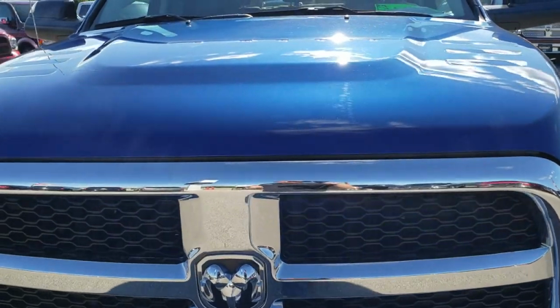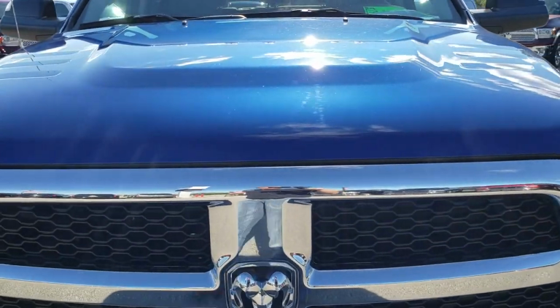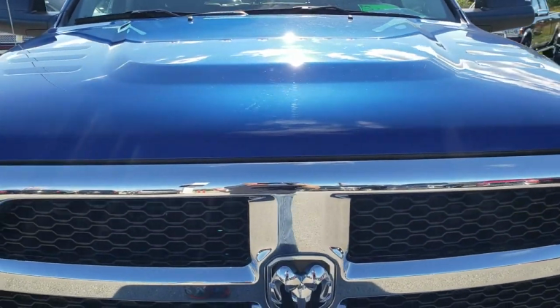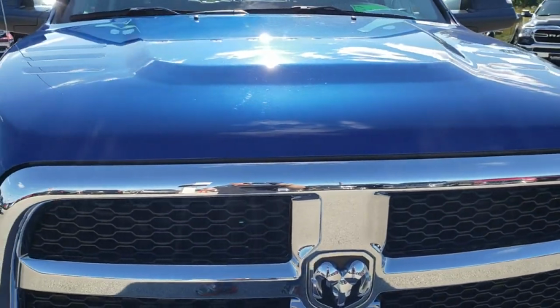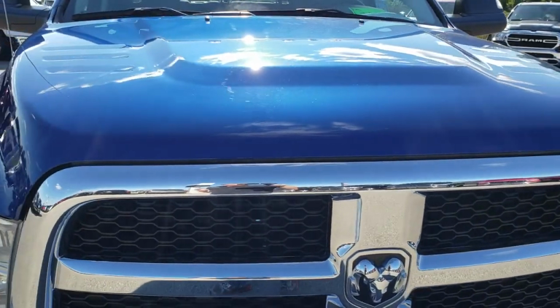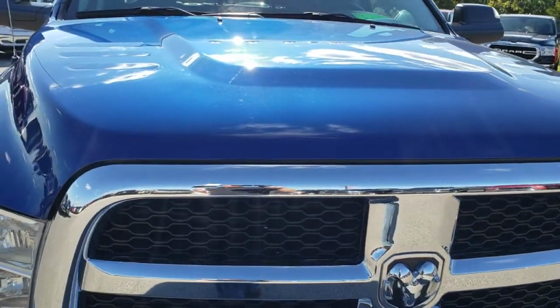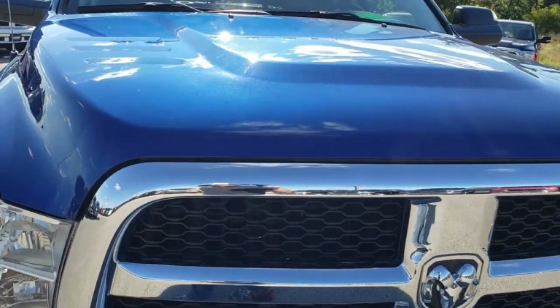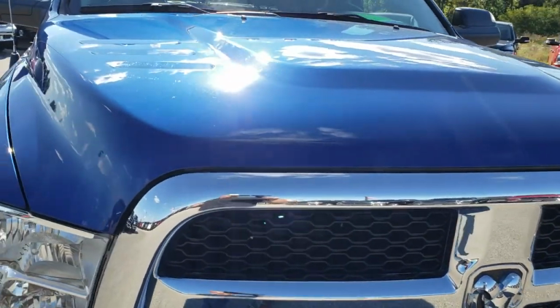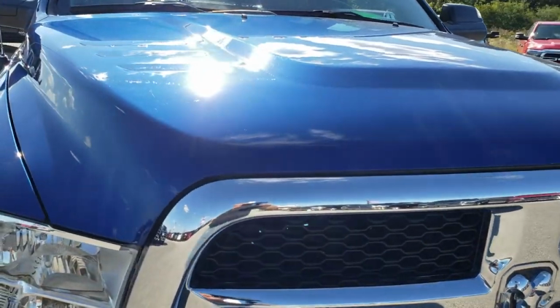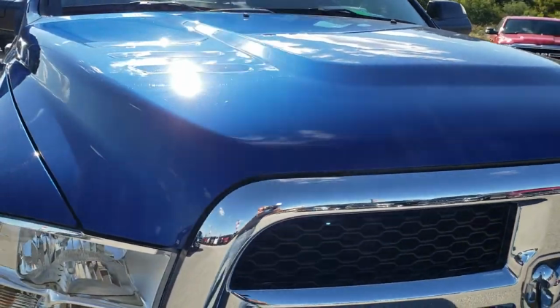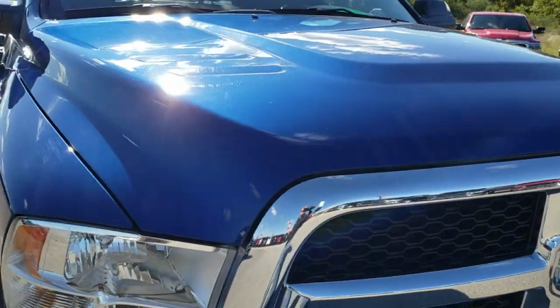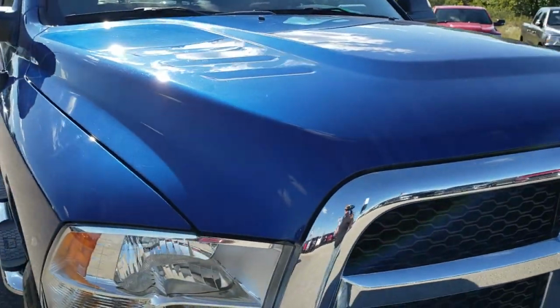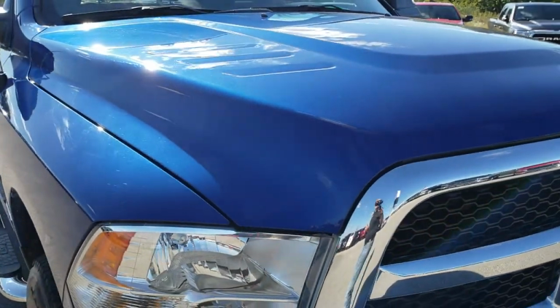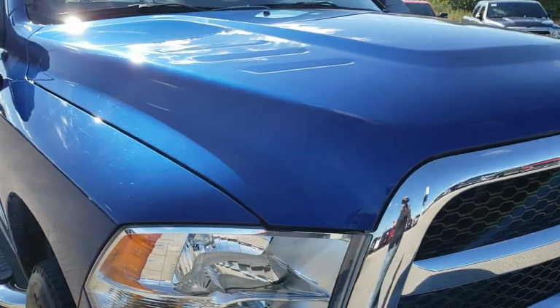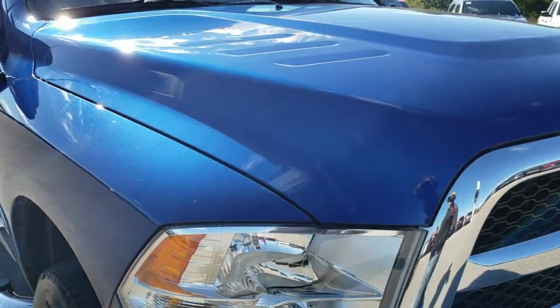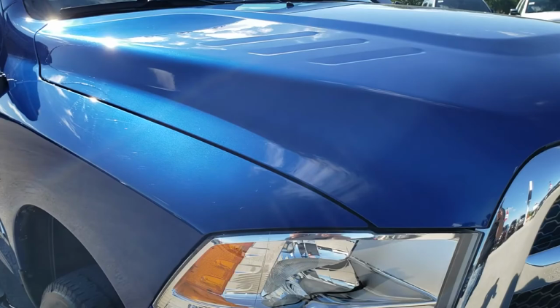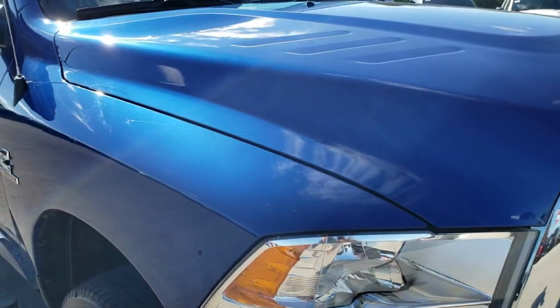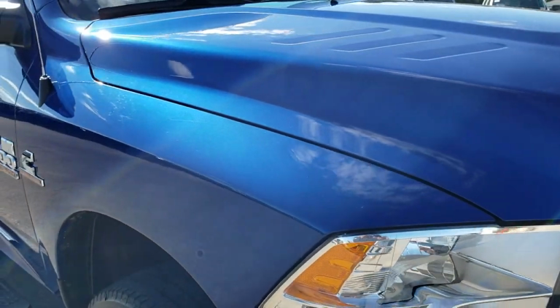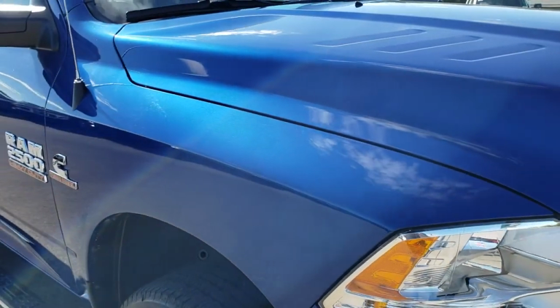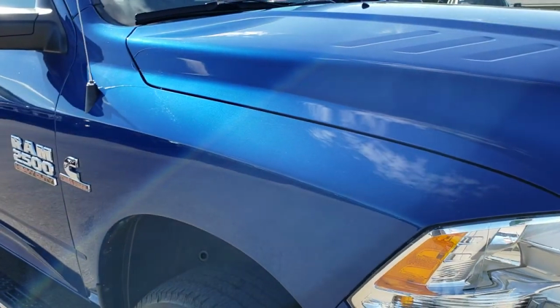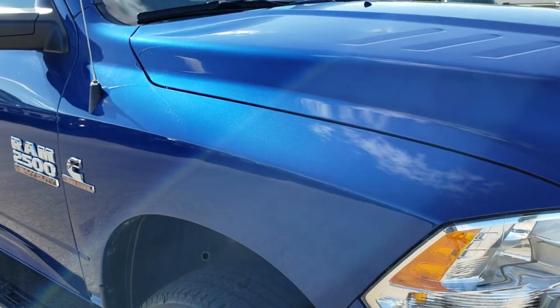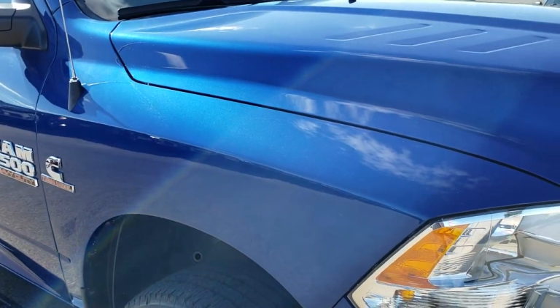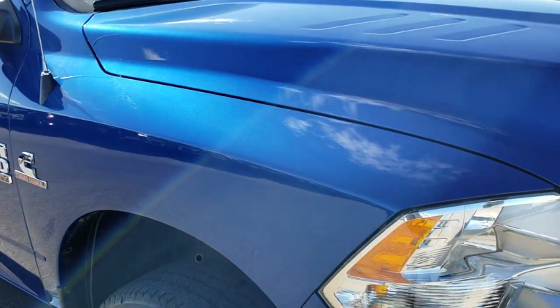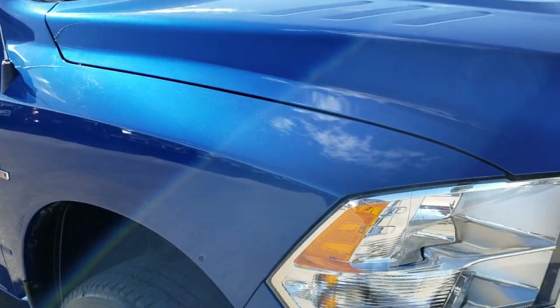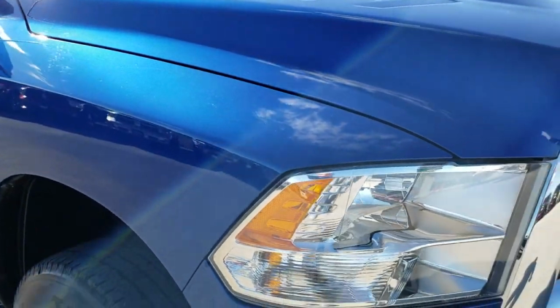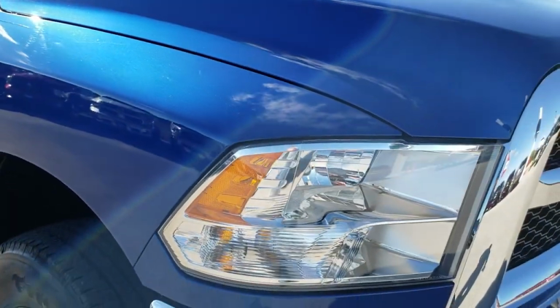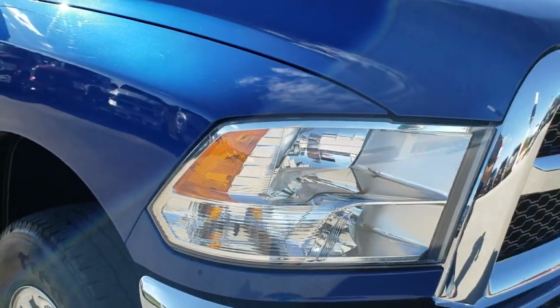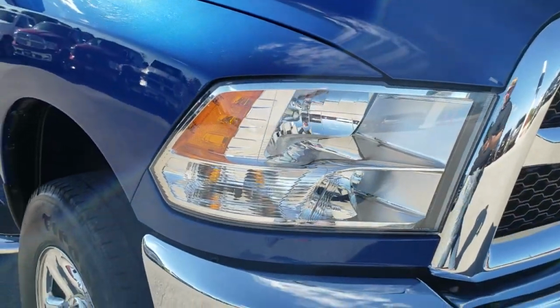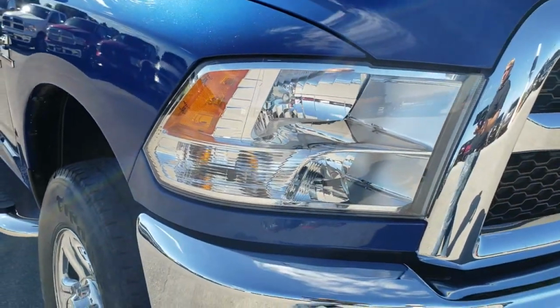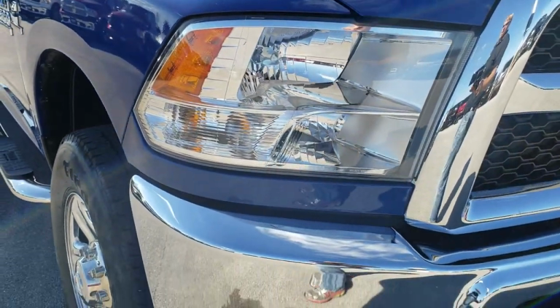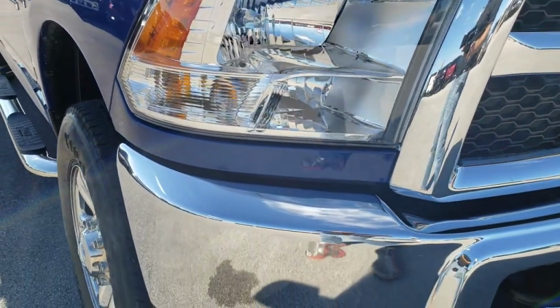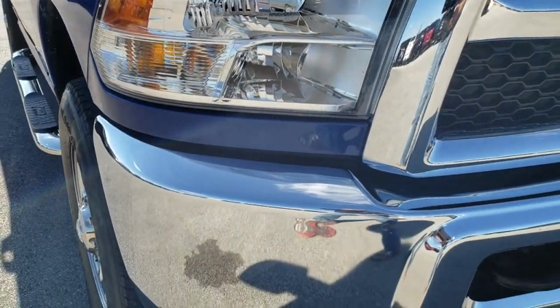Today we are checking out this super clean 2016 Ram 2500 Crew Cab Longbox Cummins Diesel.